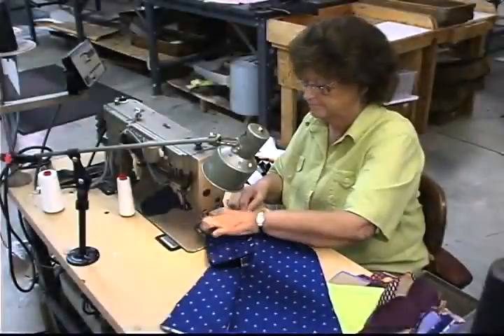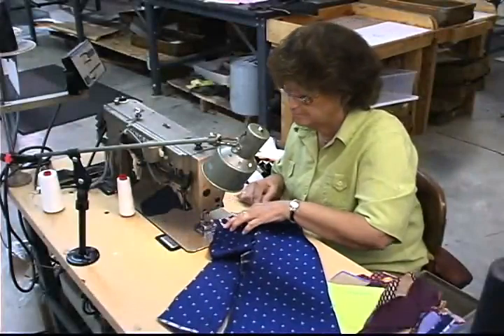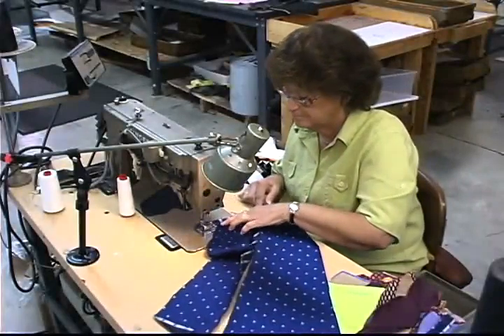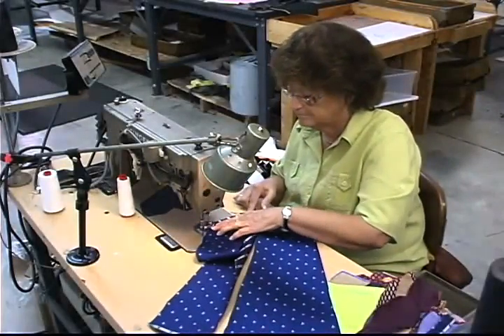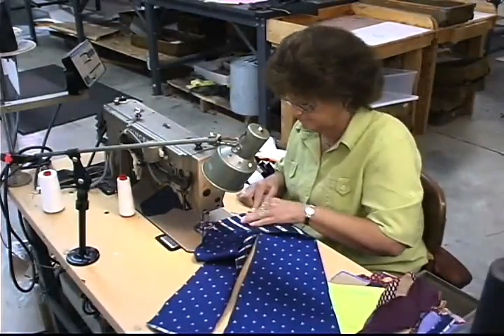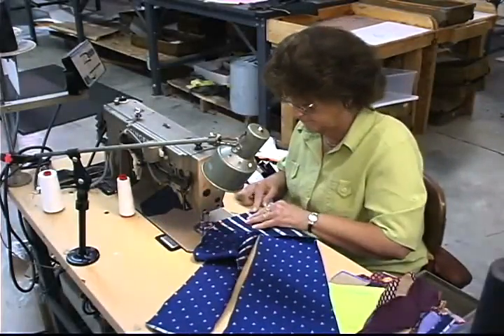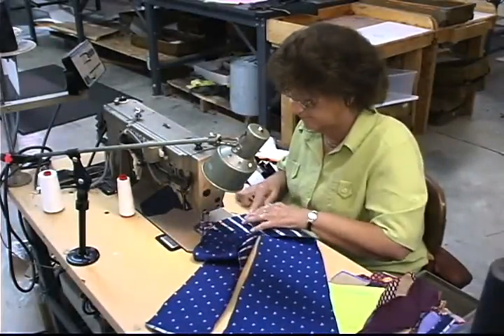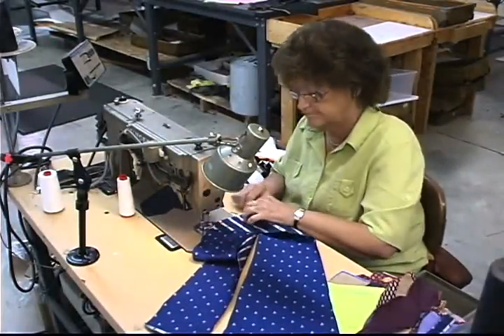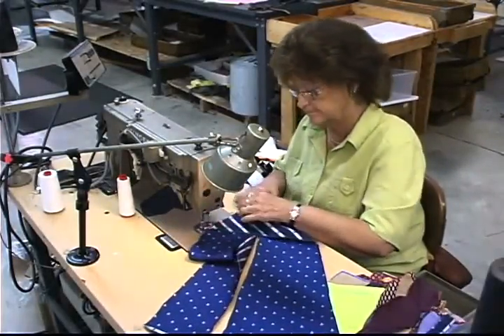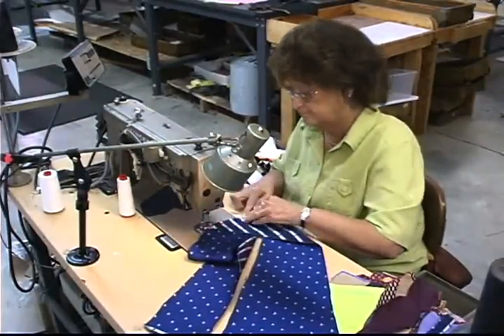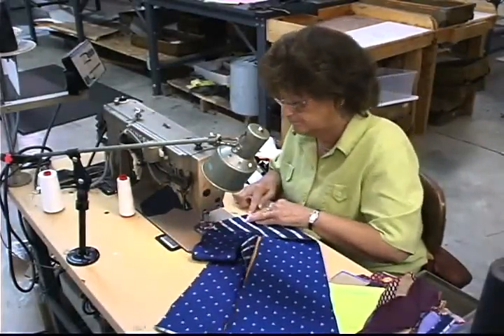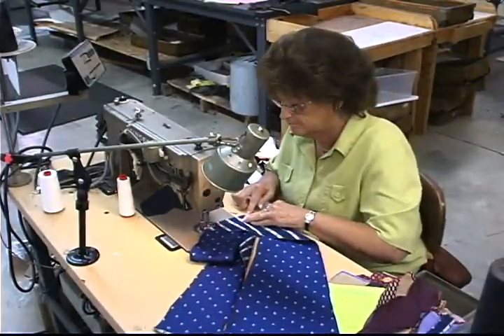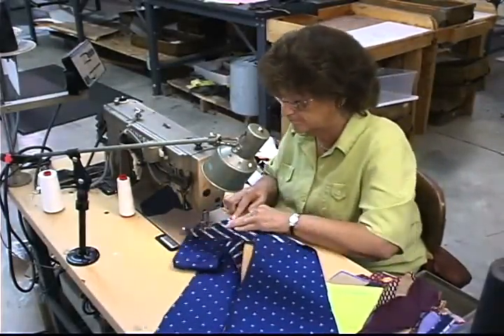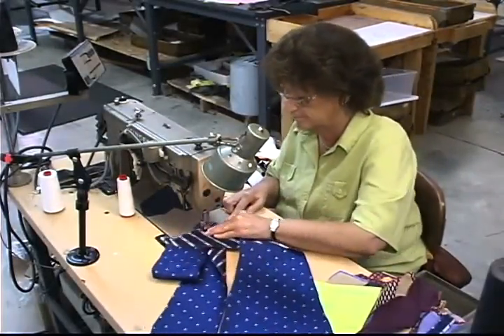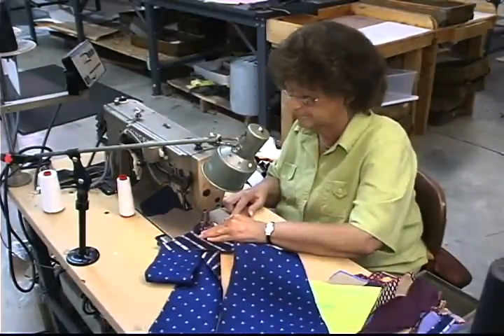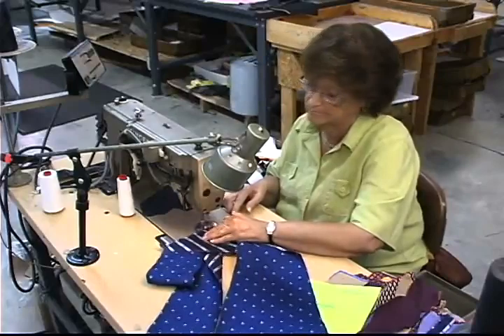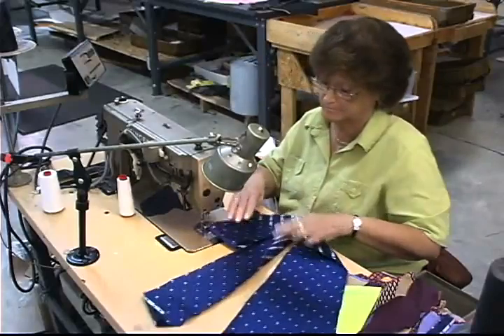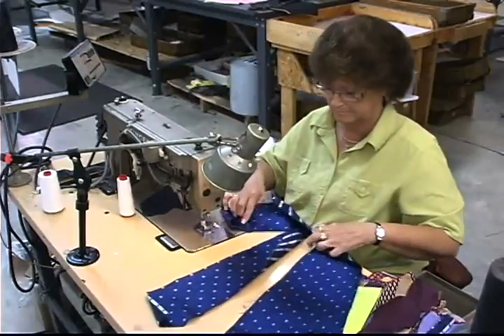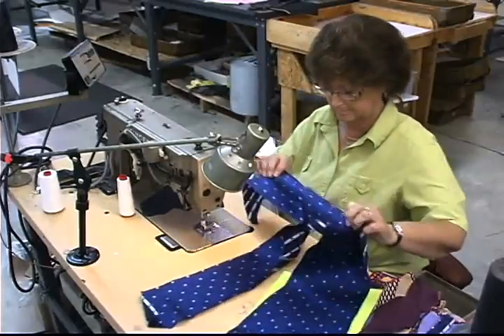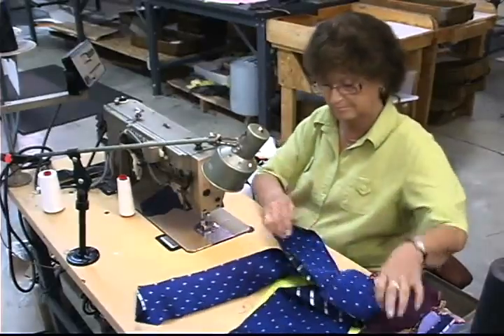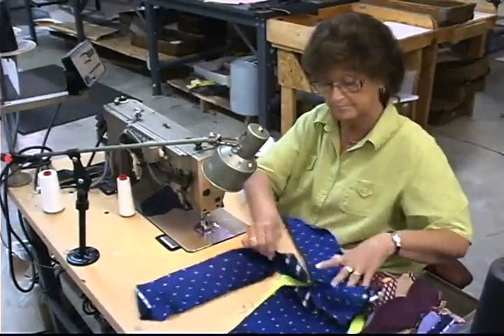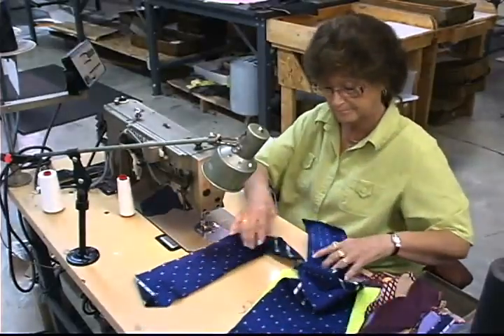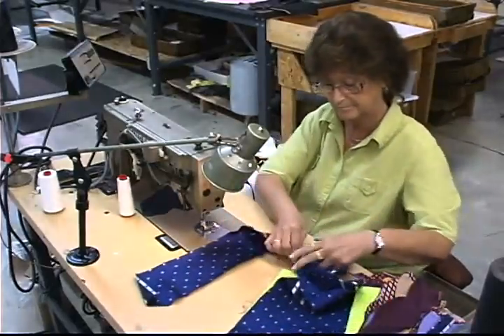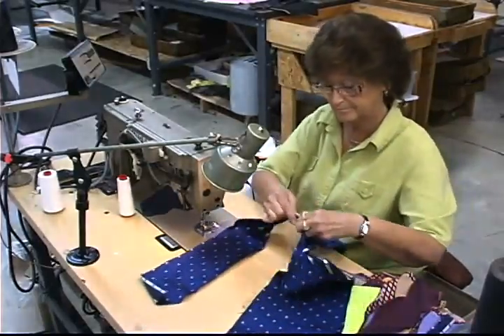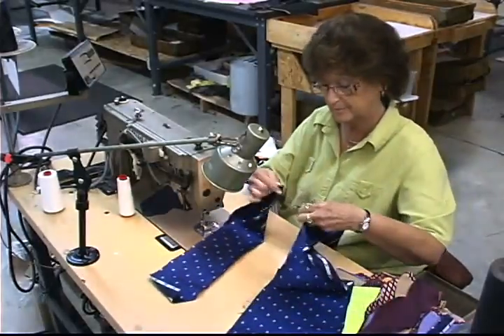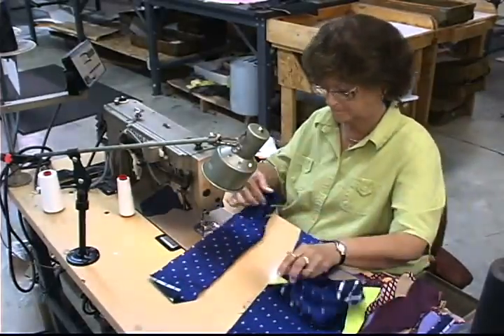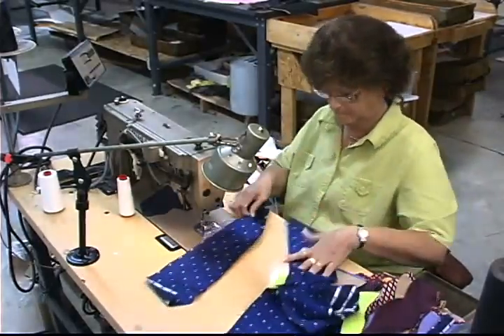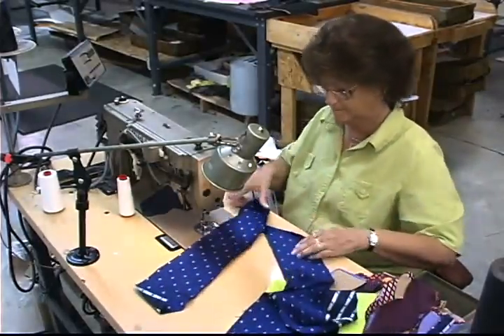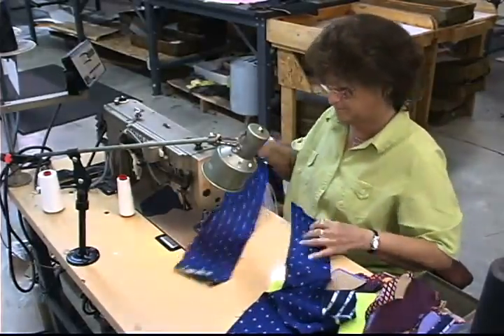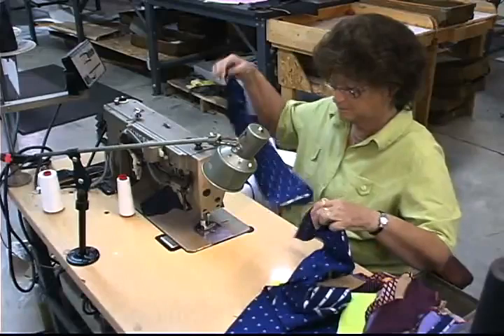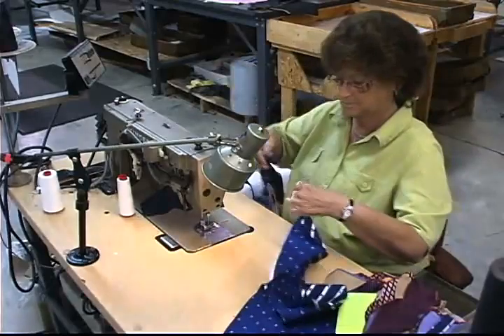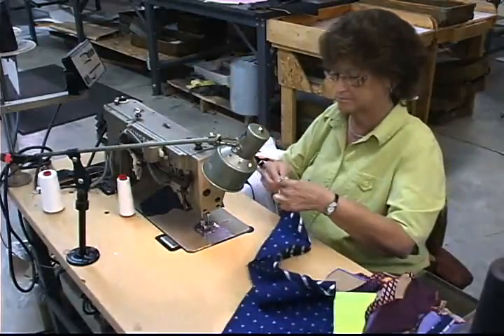We're now joining the three pieces of the tie together. This is very critical to making sure the pieces fit together properly so that the tie will hang correctly after it's completed.